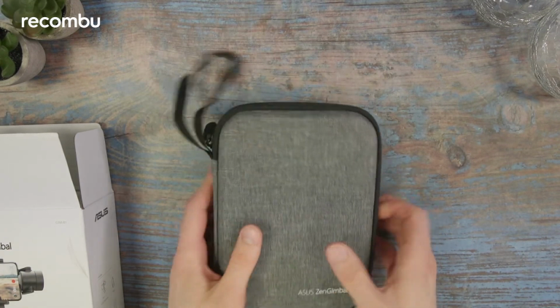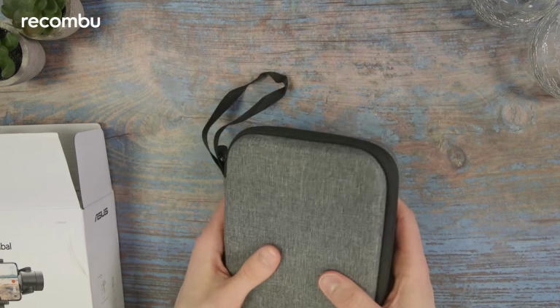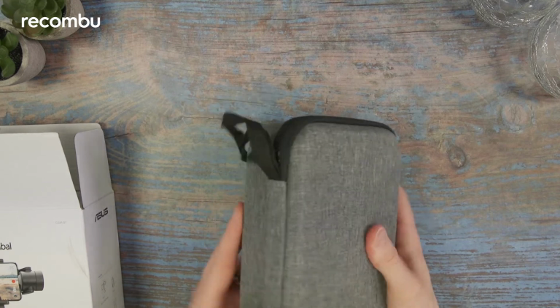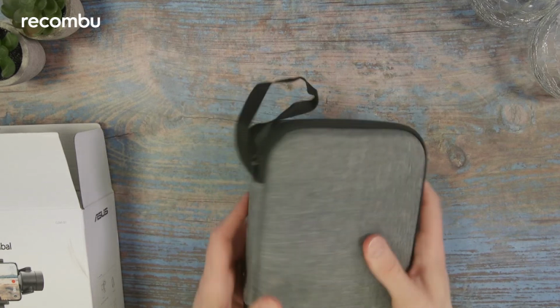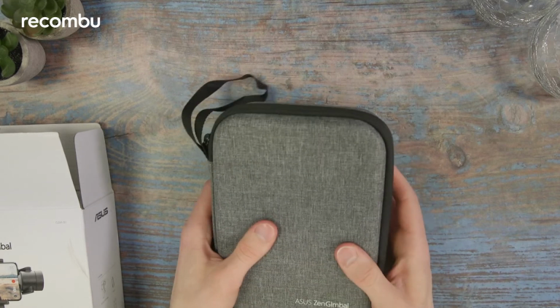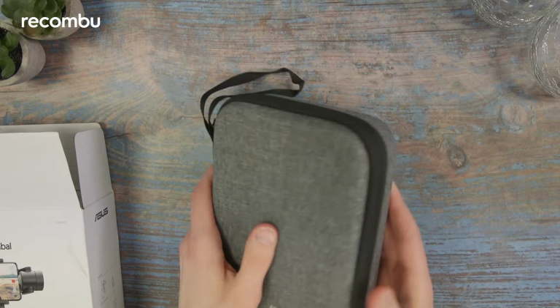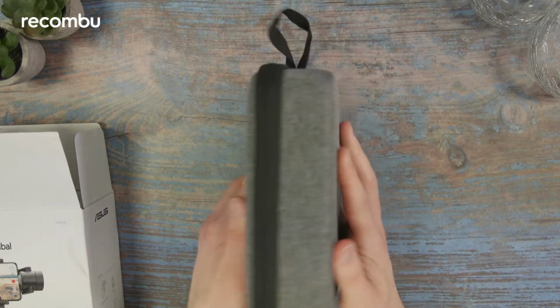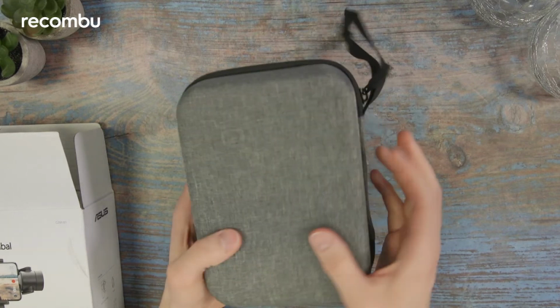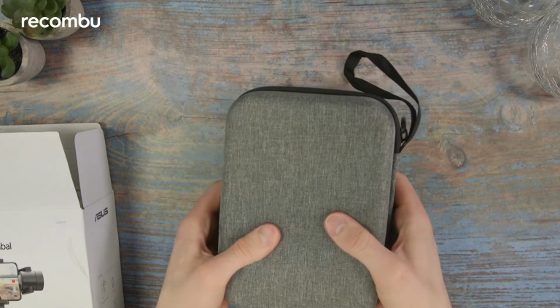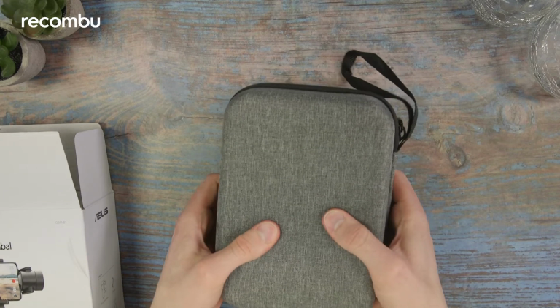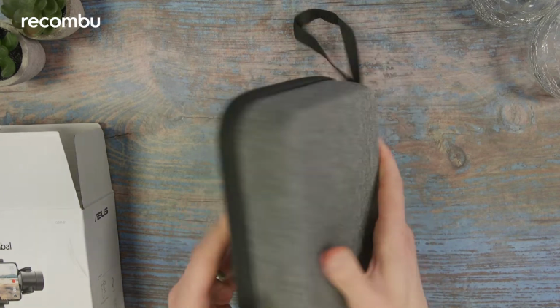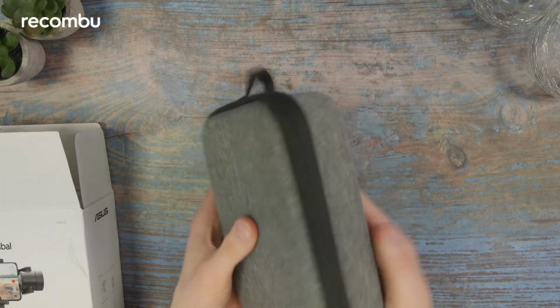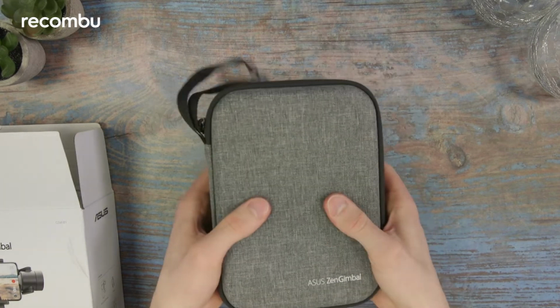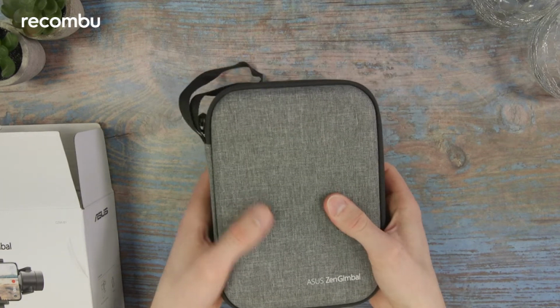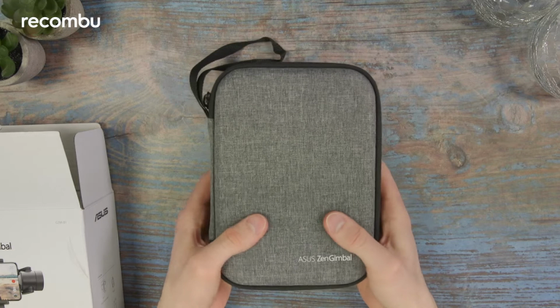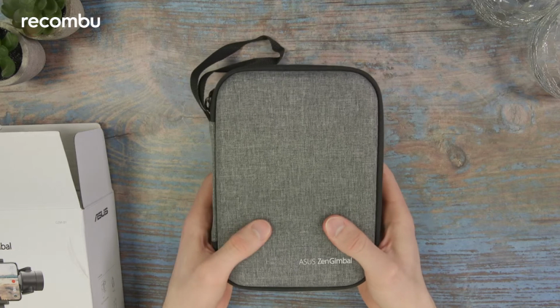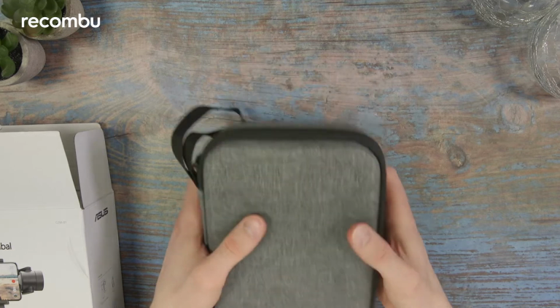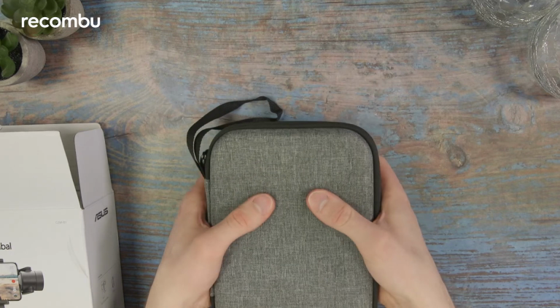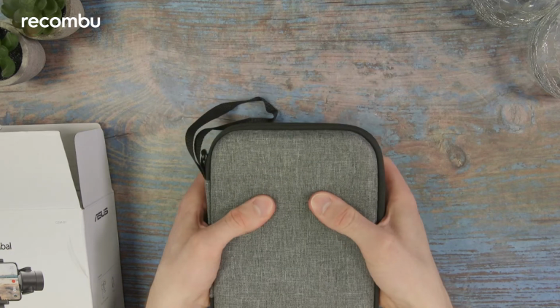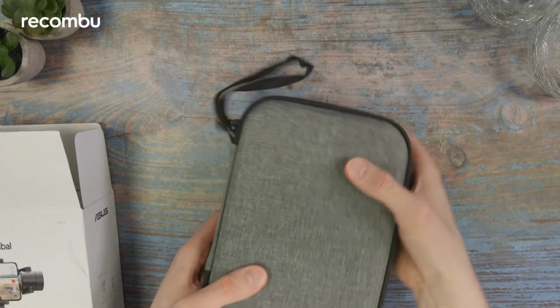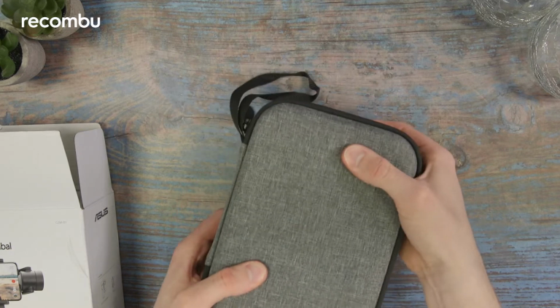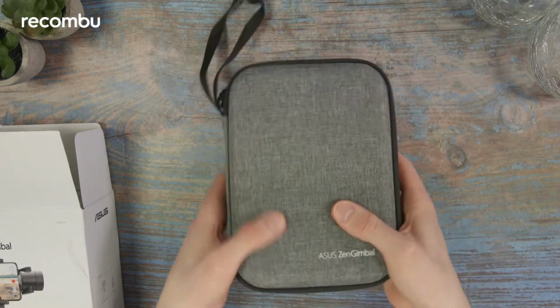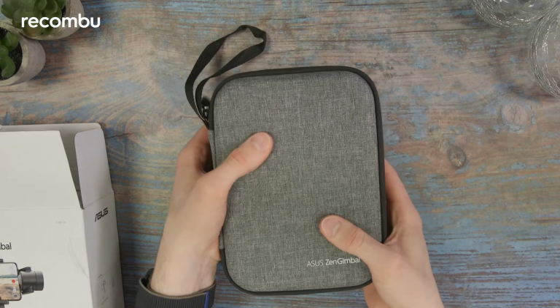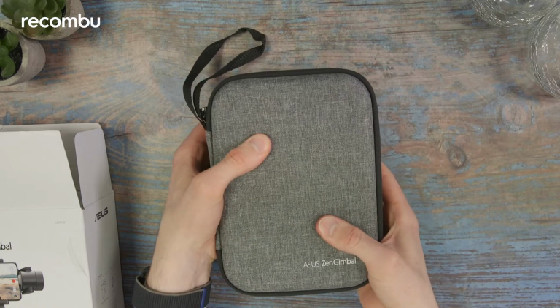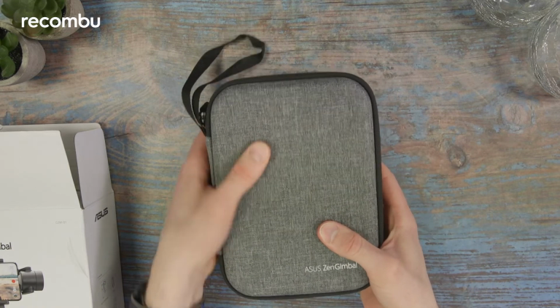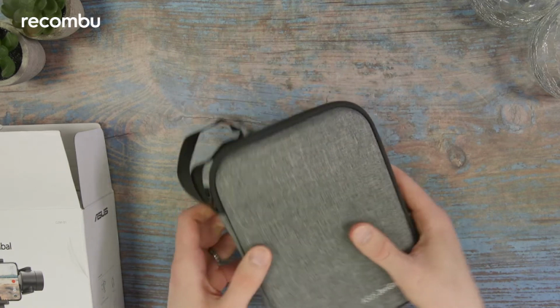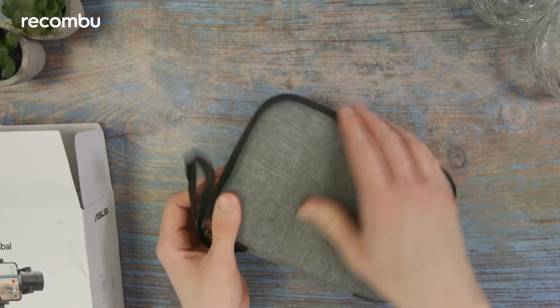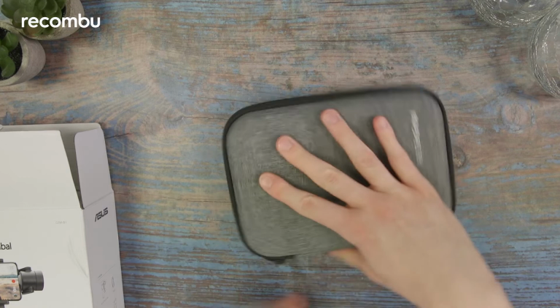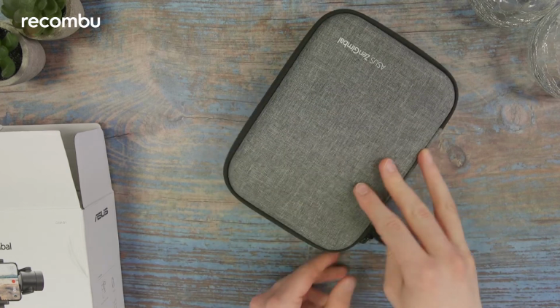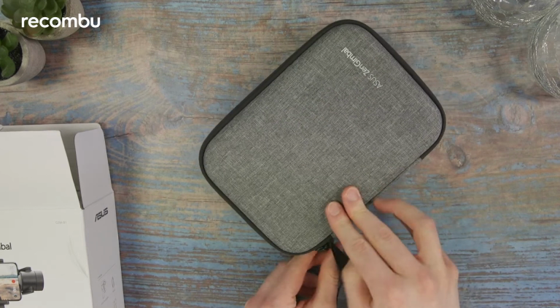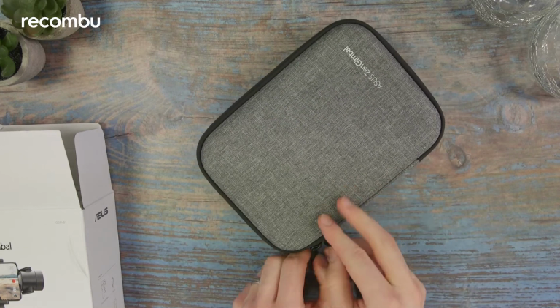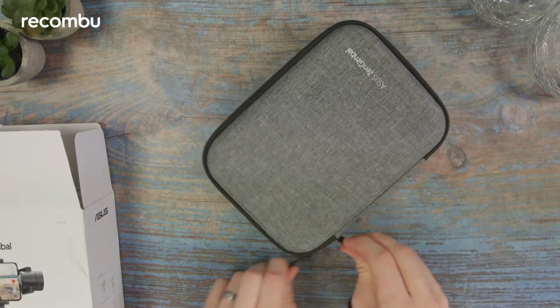It's a nice hefty case that comes along with this thing. I'm interested to know how tightly packed it is because there is little to no give in the case itself, so maybe there's a lot of padding on the inside.